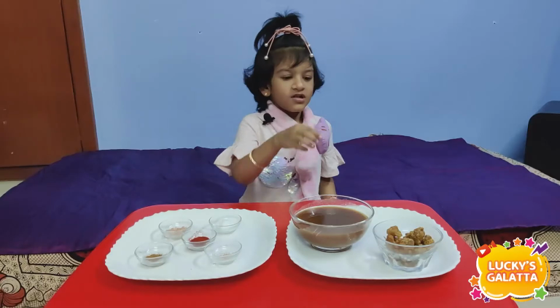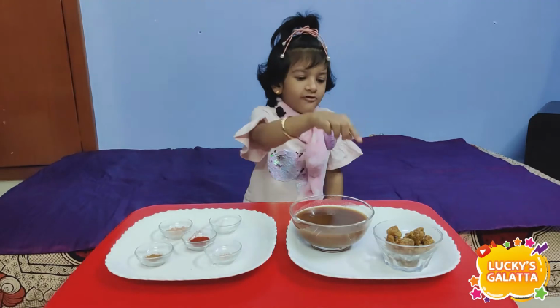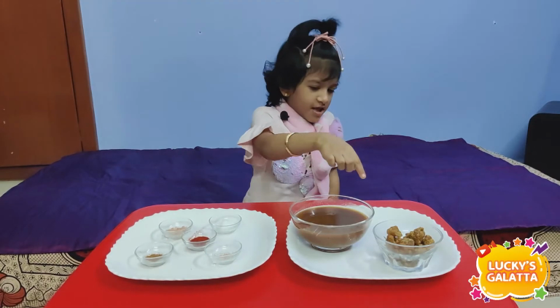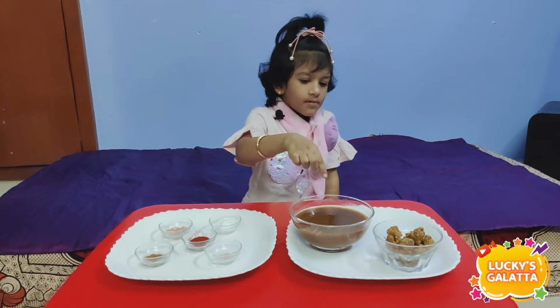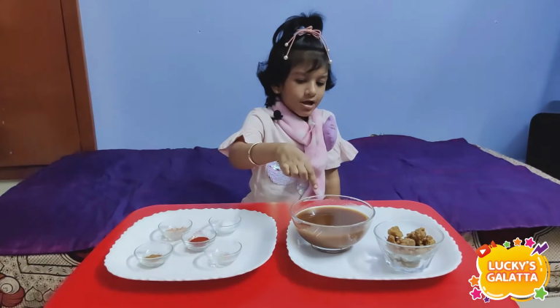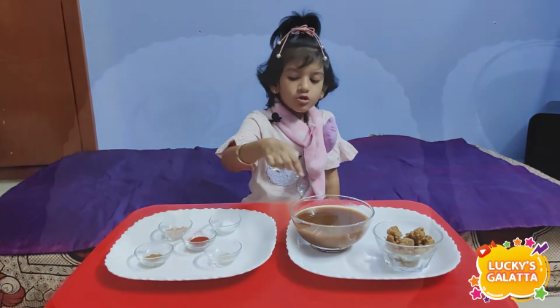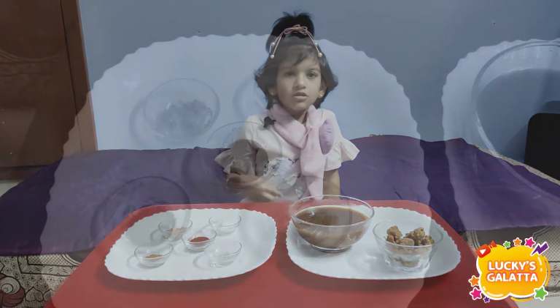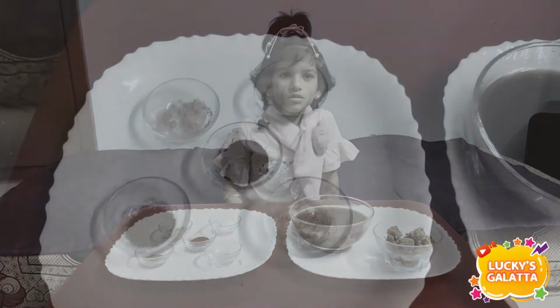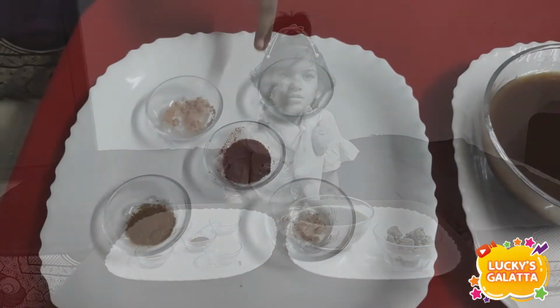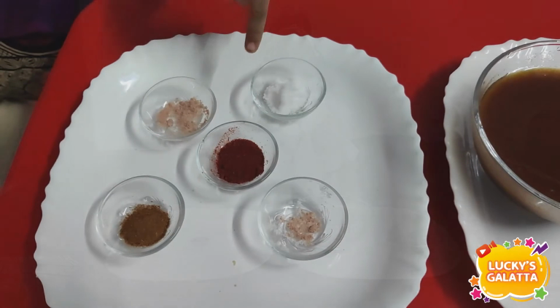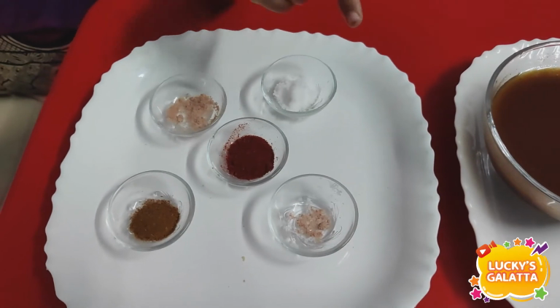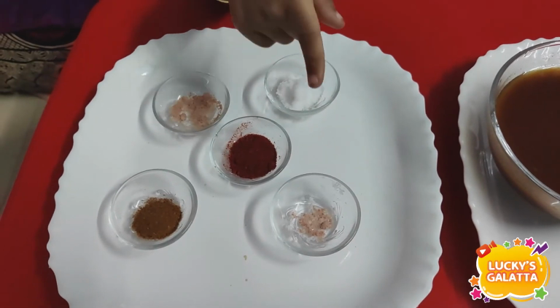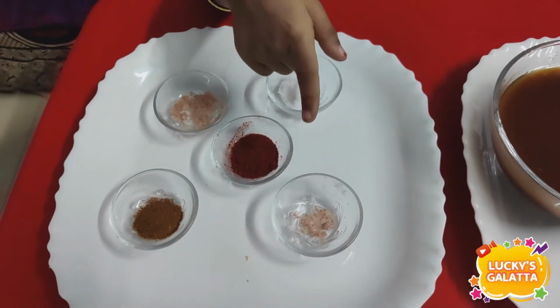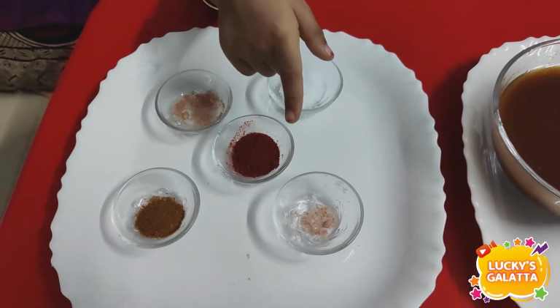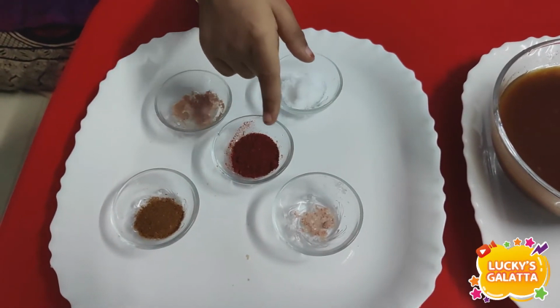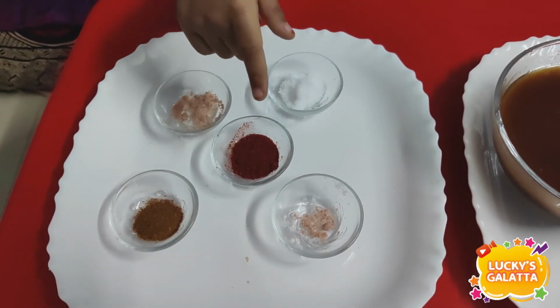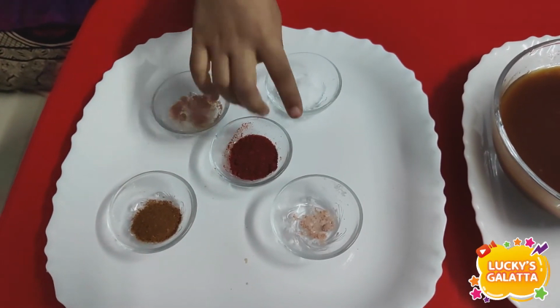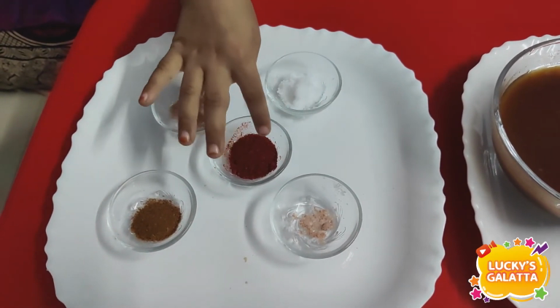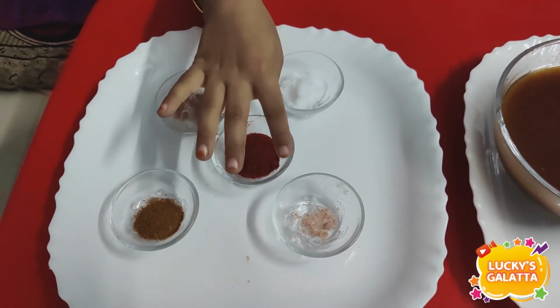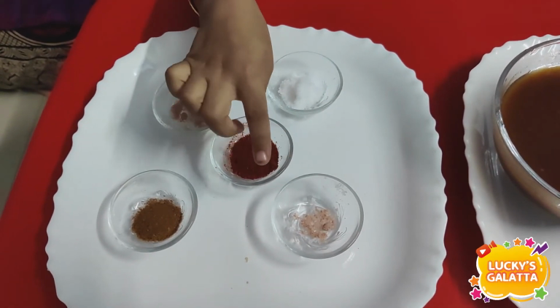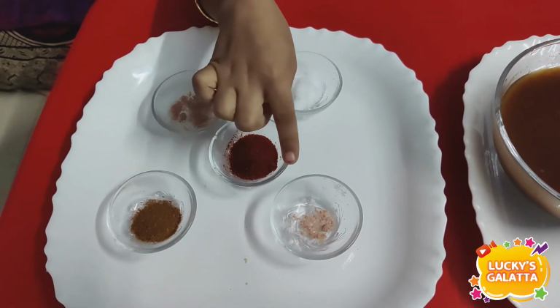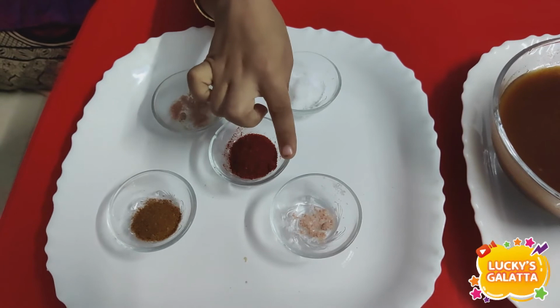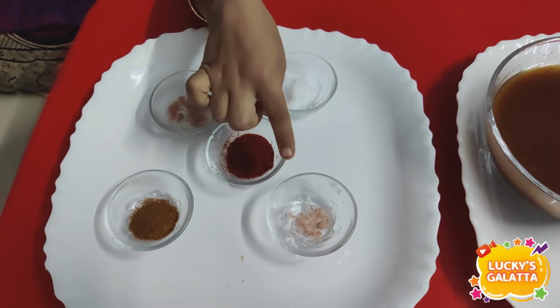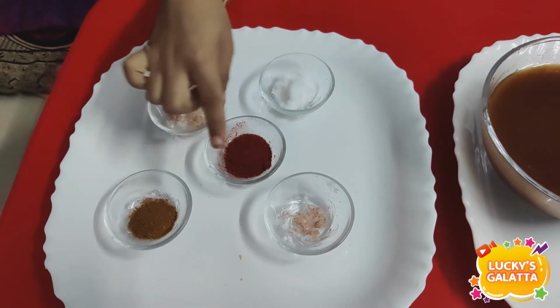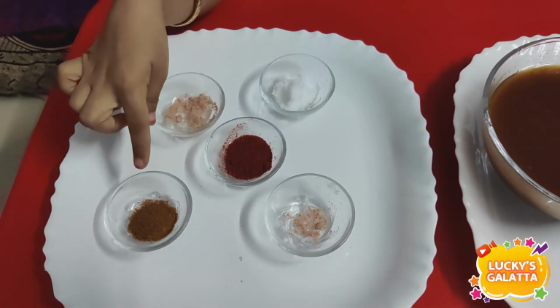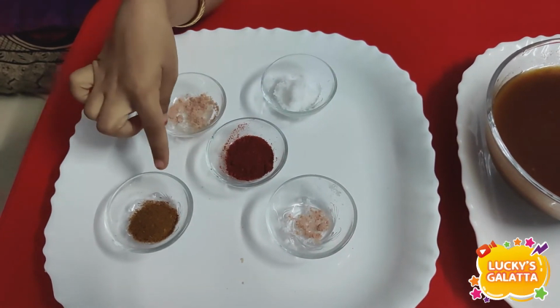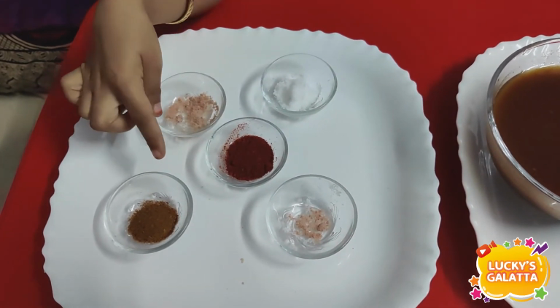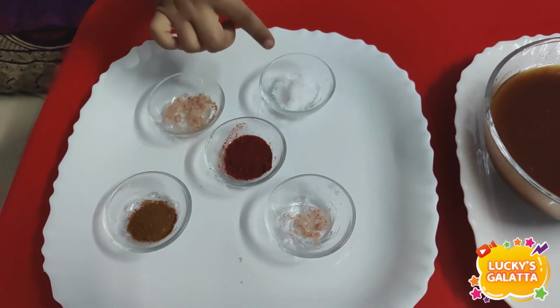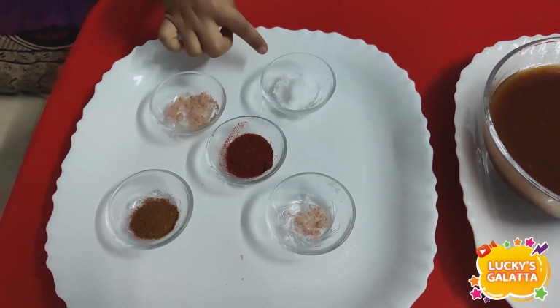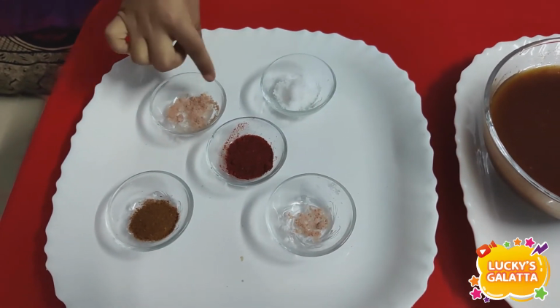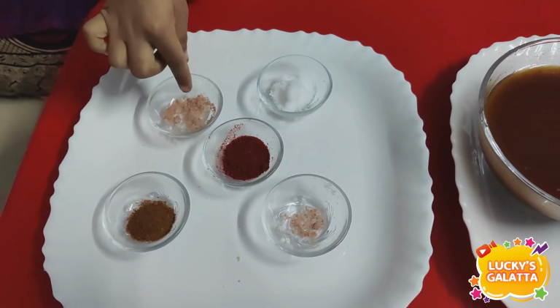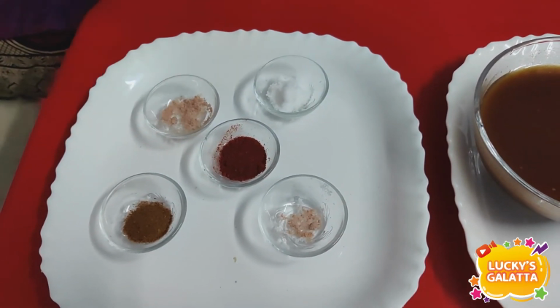We have lime, tamarind juice, melaga tool, mango, mango powder, skira powder, black salt.